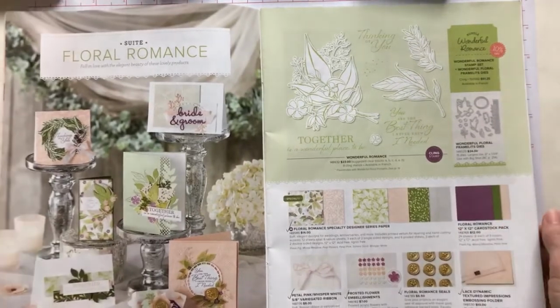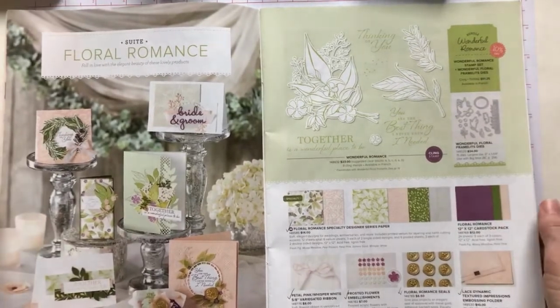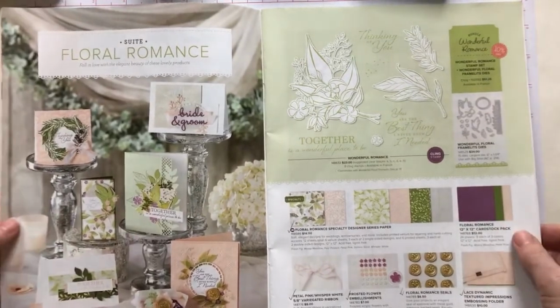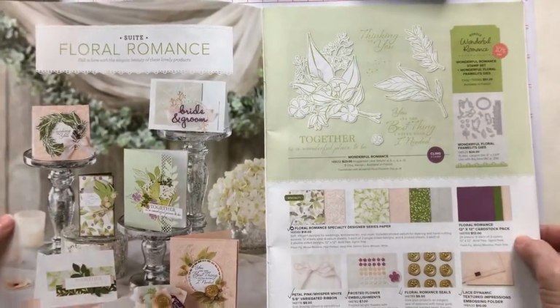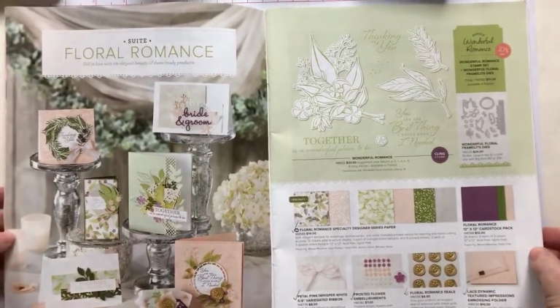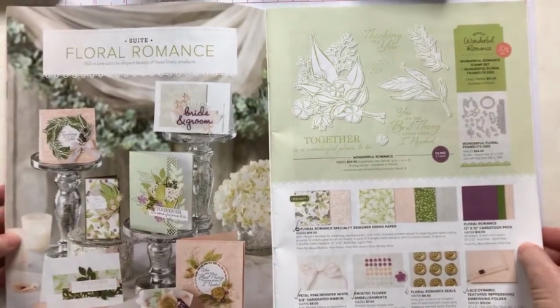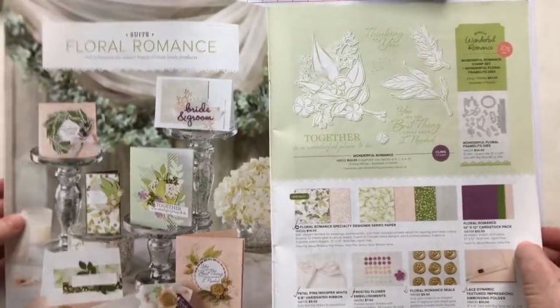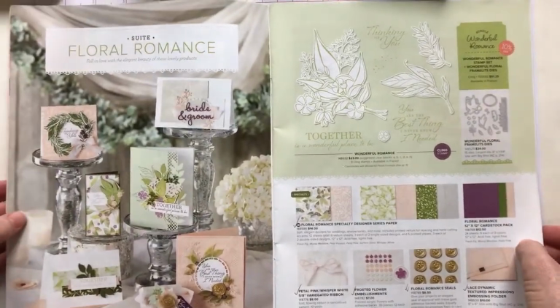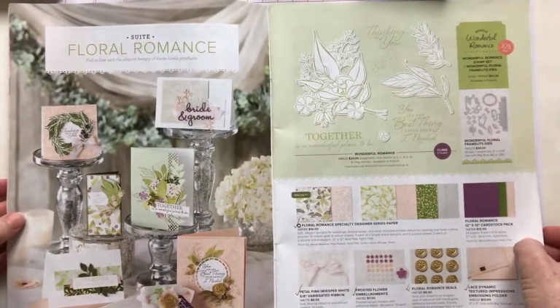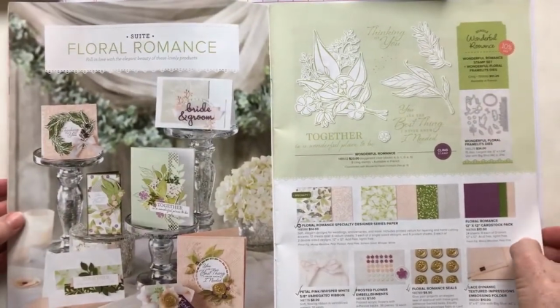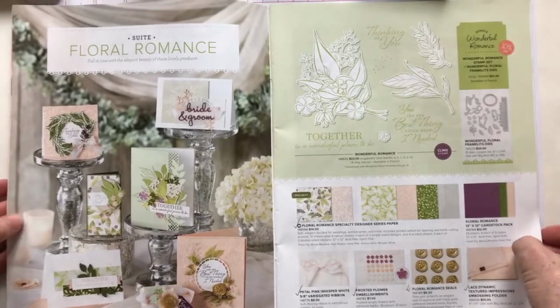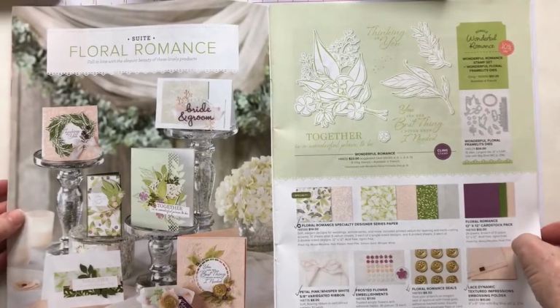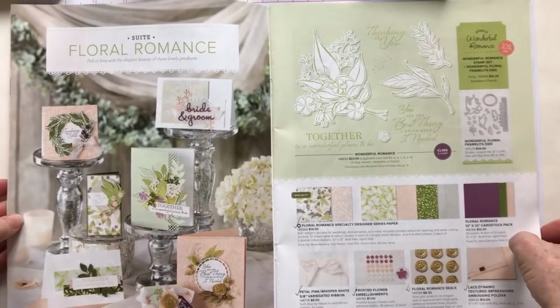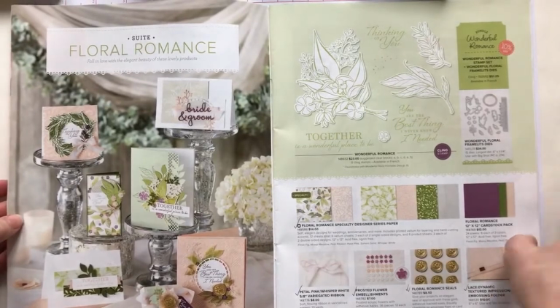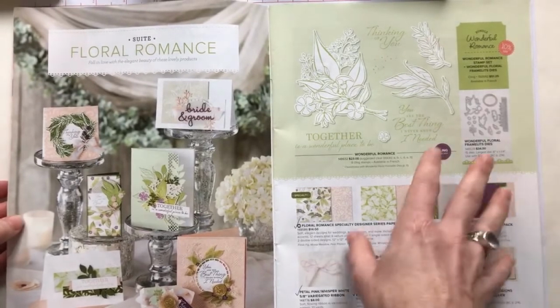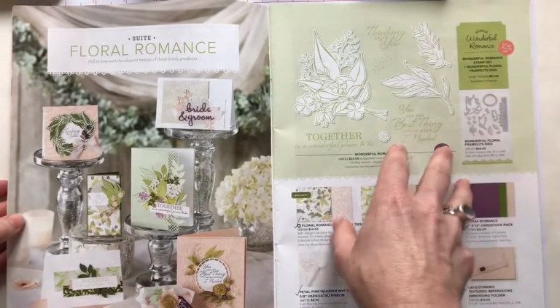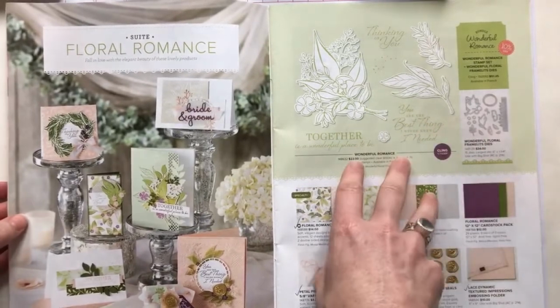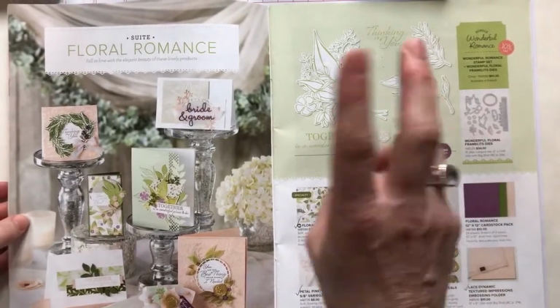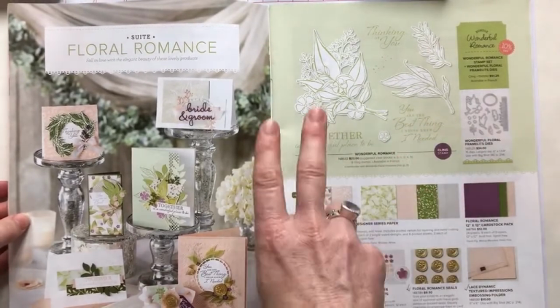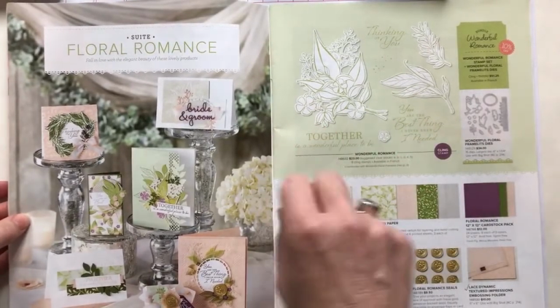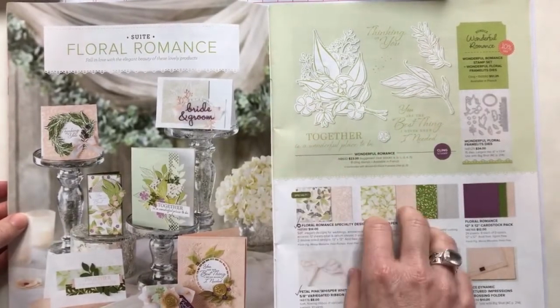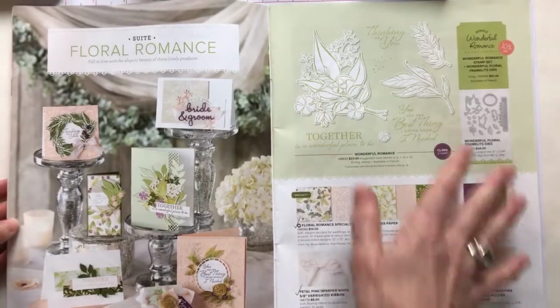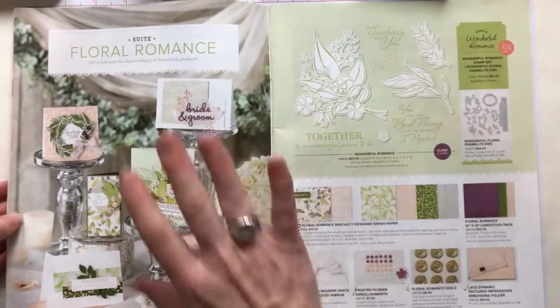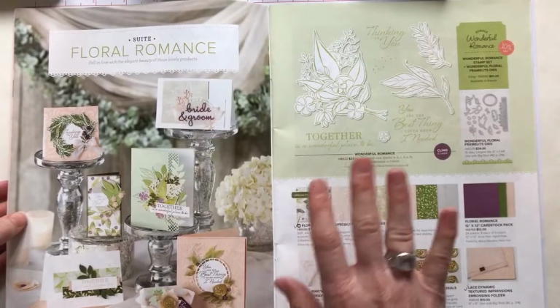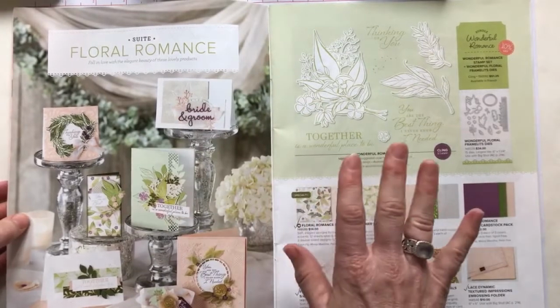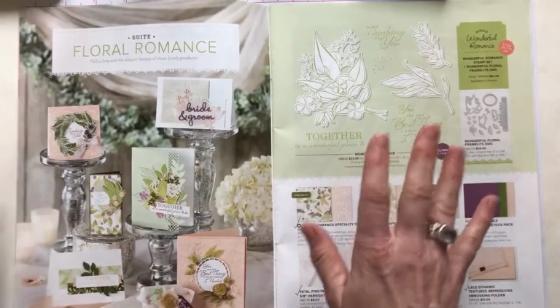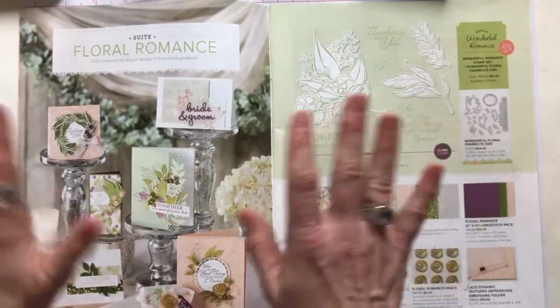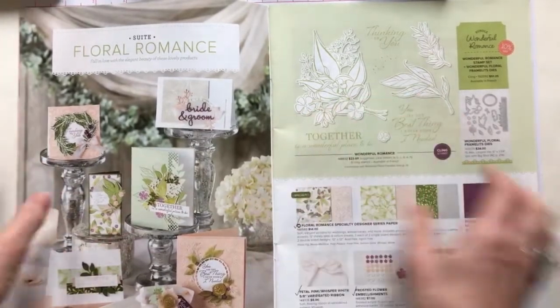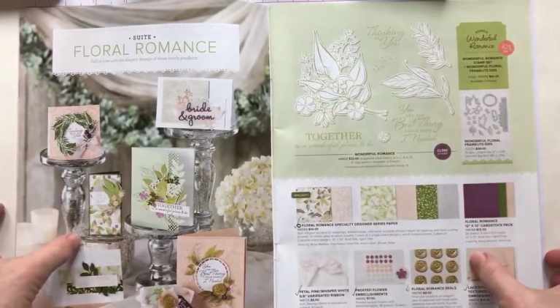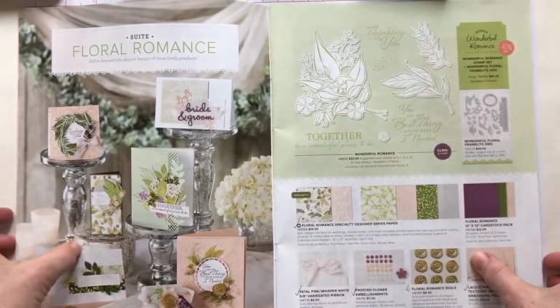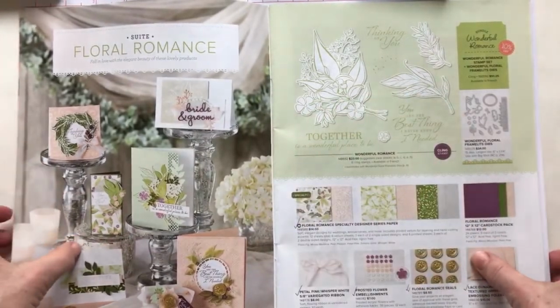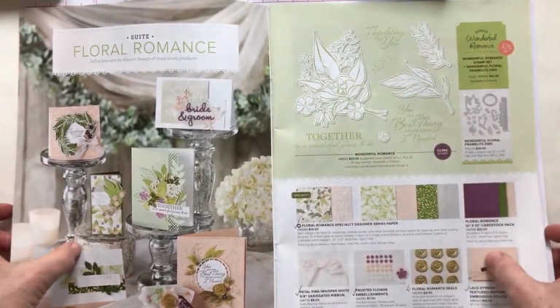Right now it's Sale-A-Bration 2, so if you spend $50, you can get a level 1 free Sale-A-Bration item. Or if you spend $100, you can get a level 2 free Sale-A-Bration item. So great time to order — there's no worry about things being sold out at this point.